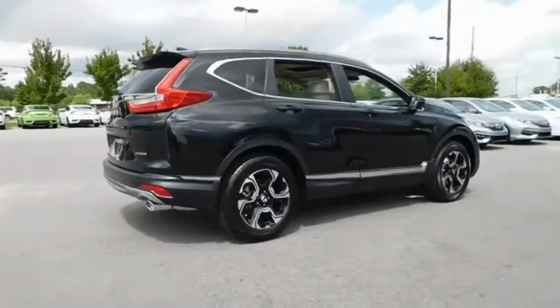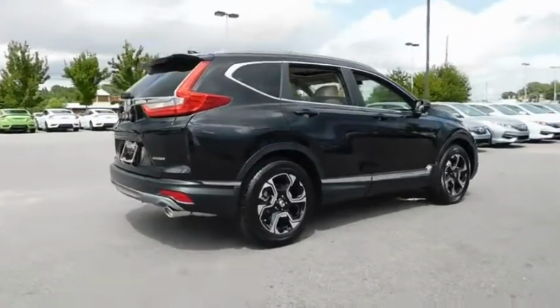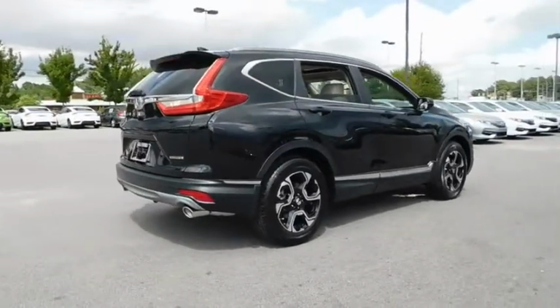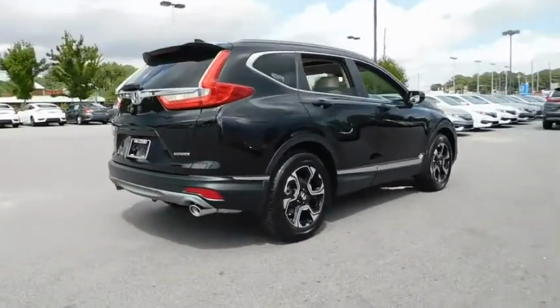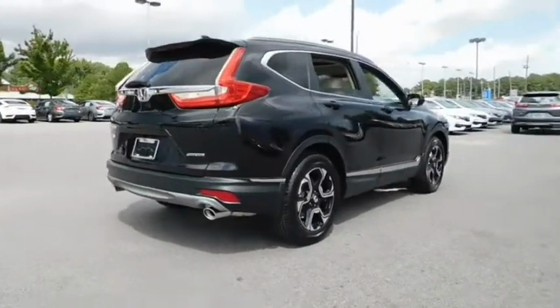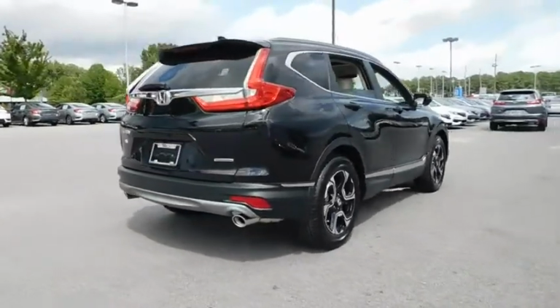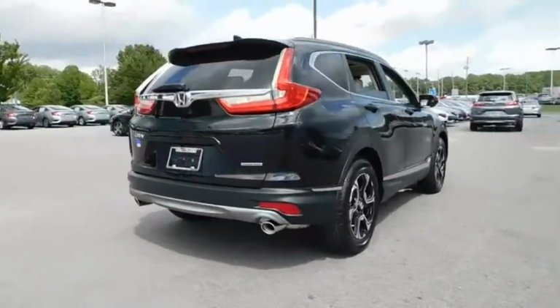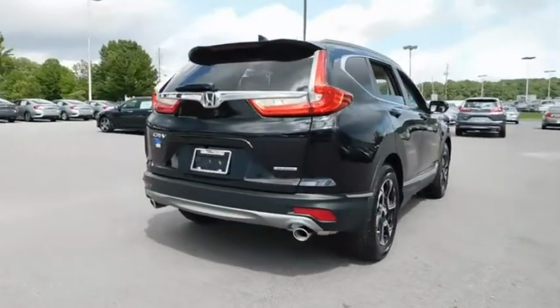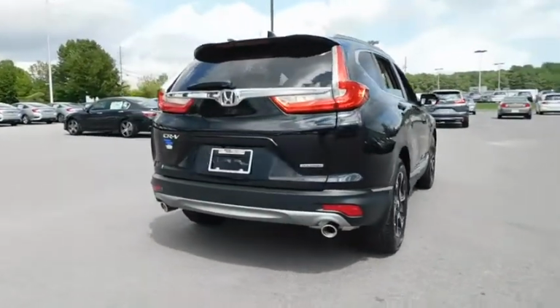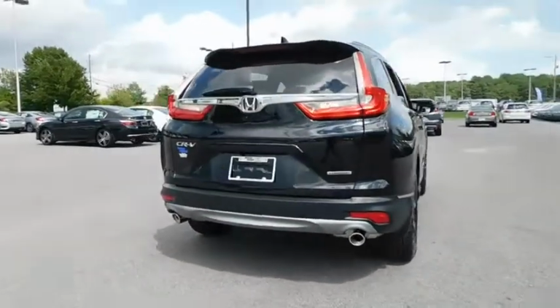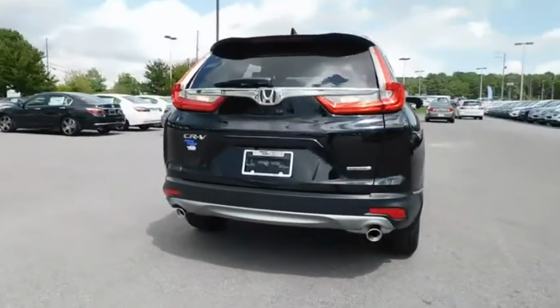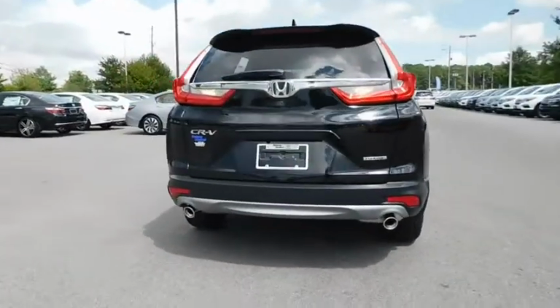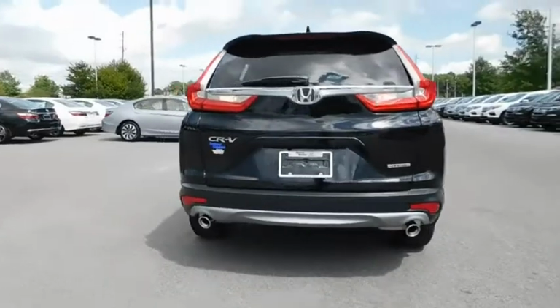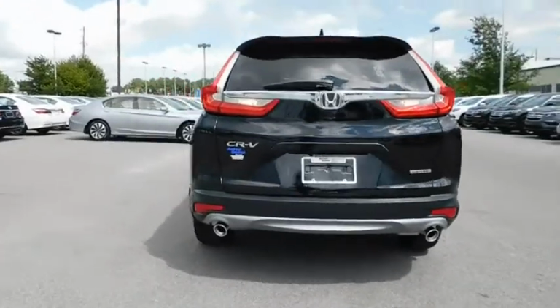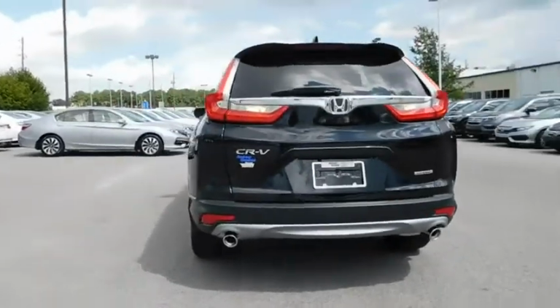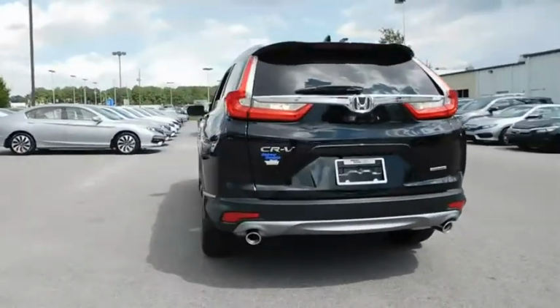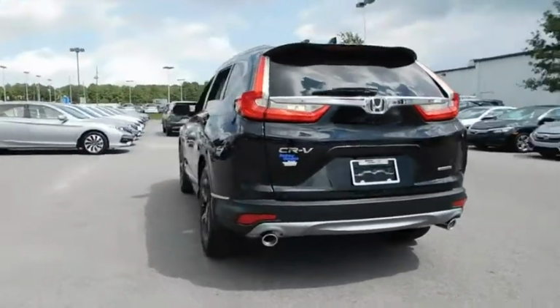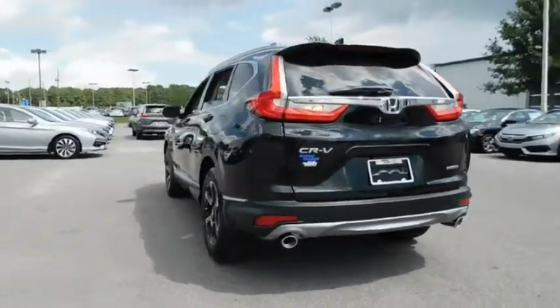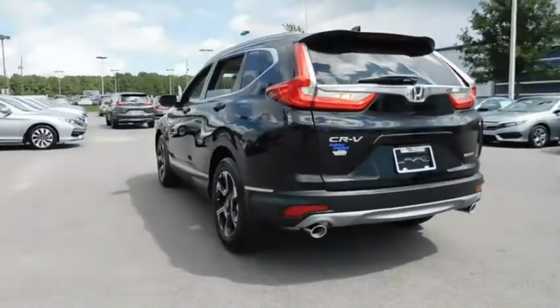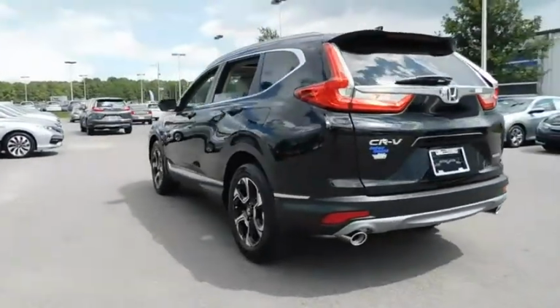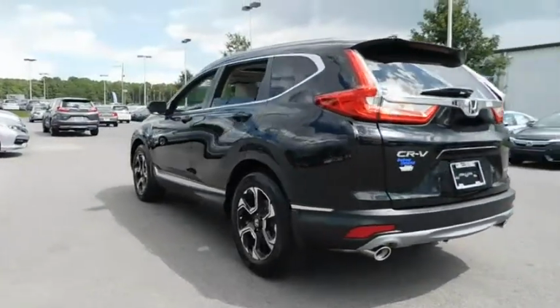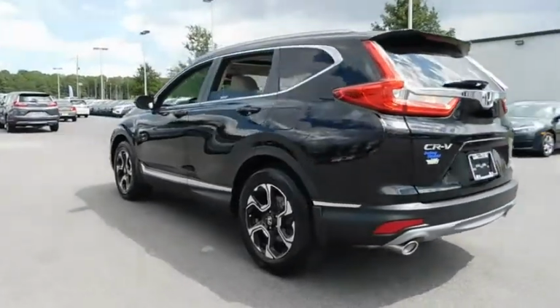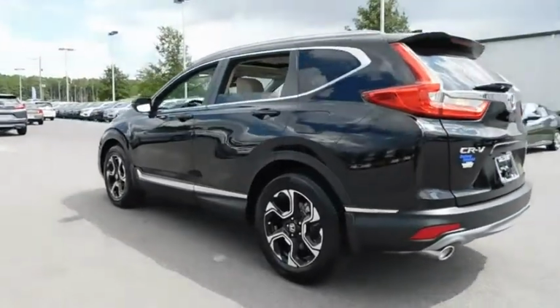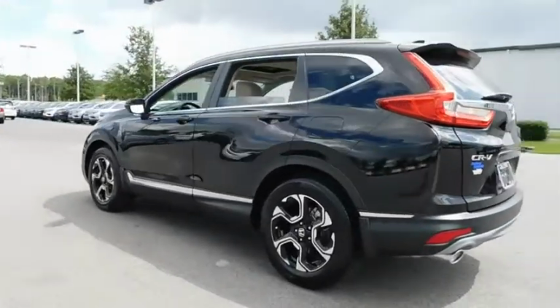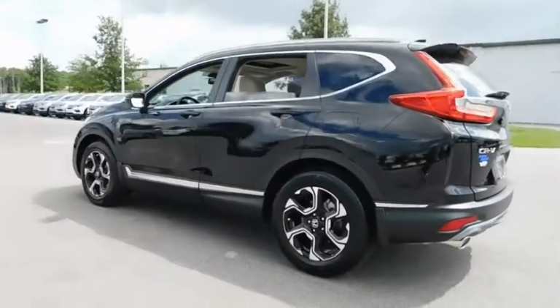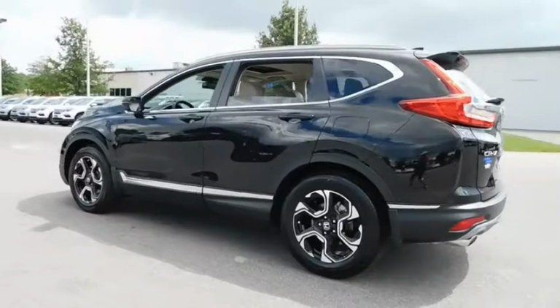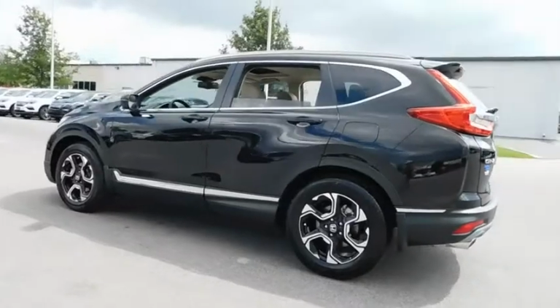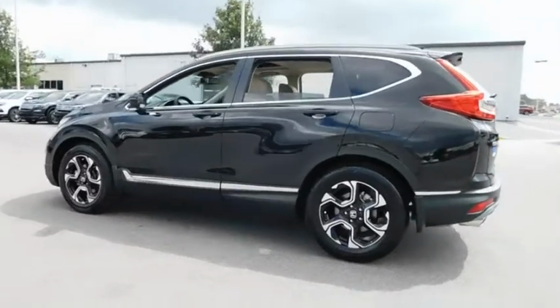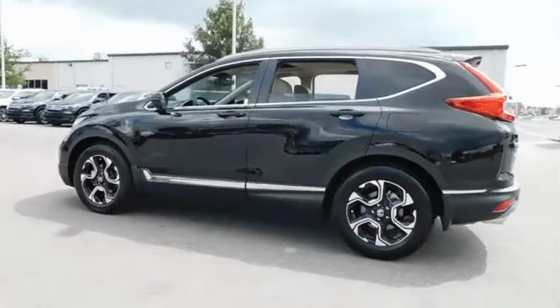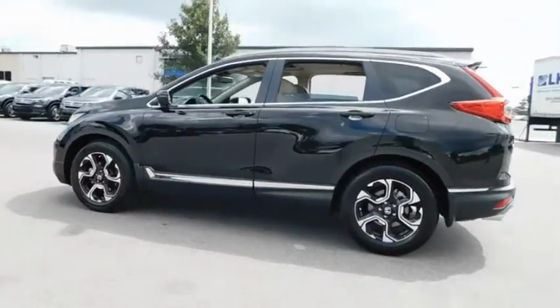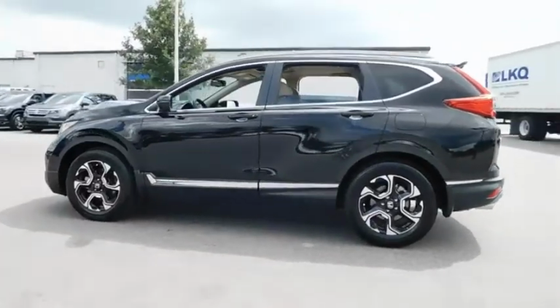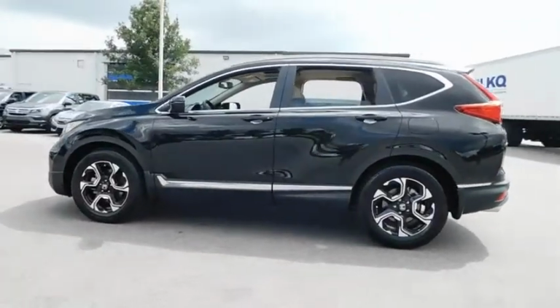Here are some of this vehicle's great options: remote engine start, power passenger seat, backup camera, navigation system, power liftgate, keyless entry, Bluetooth, leather-wrapped steering wheel, and power steering.